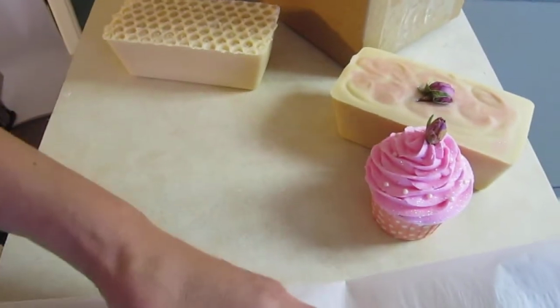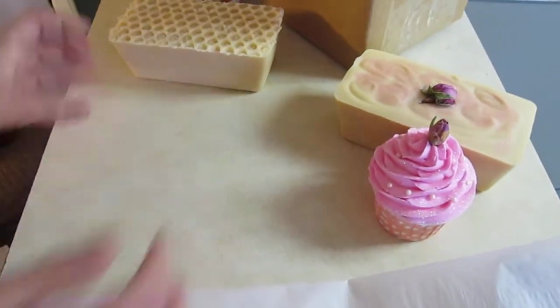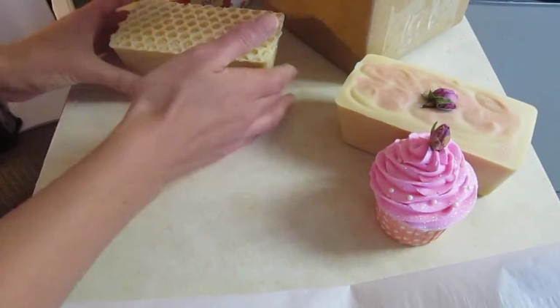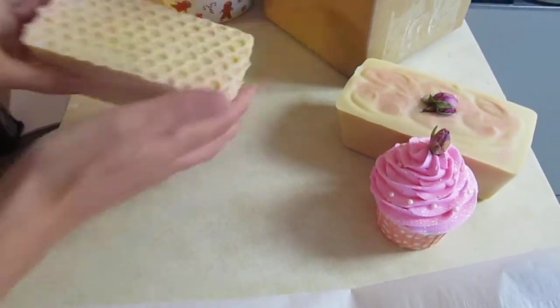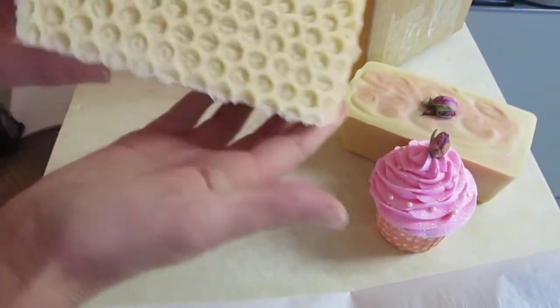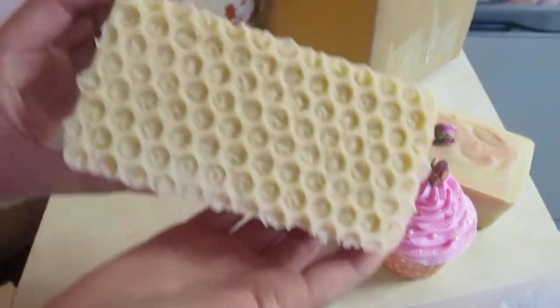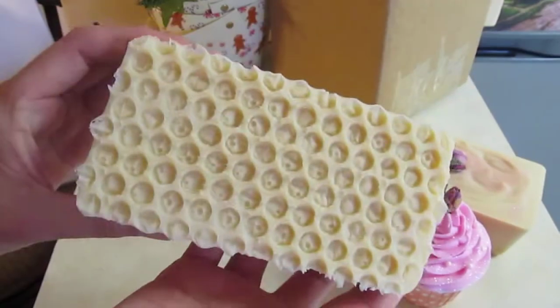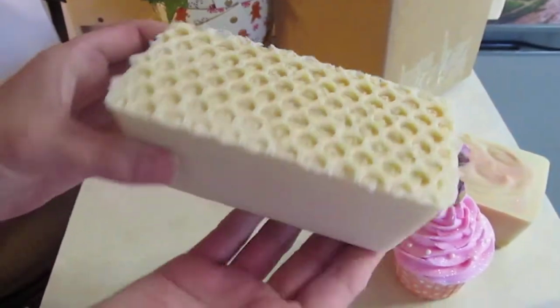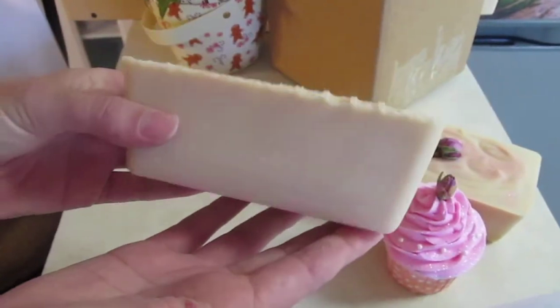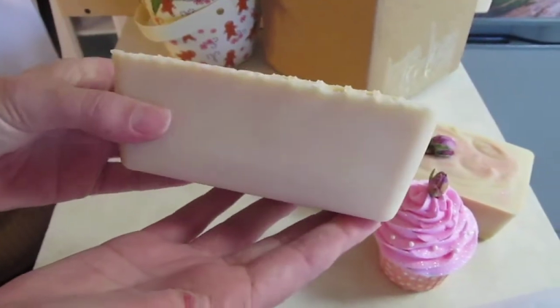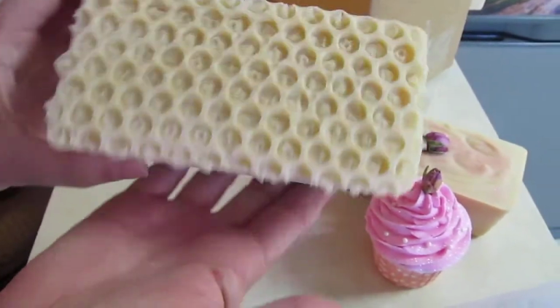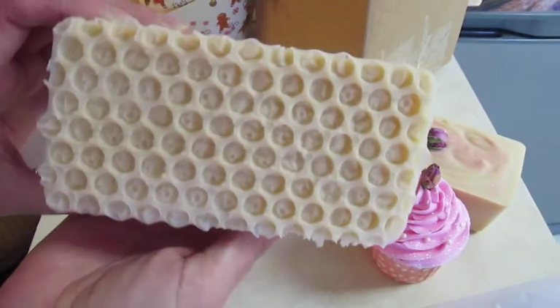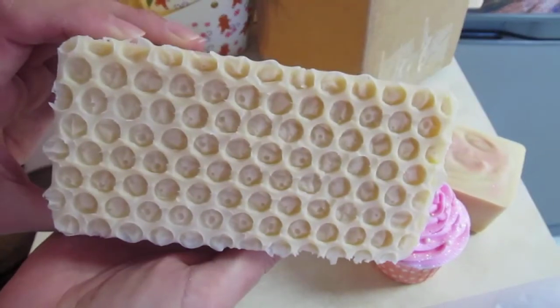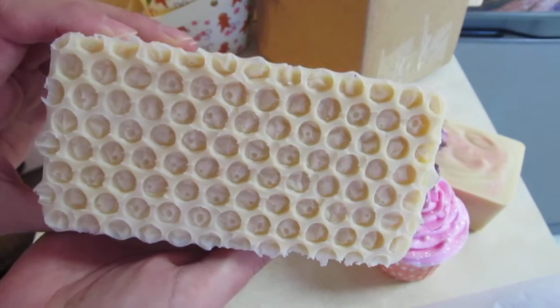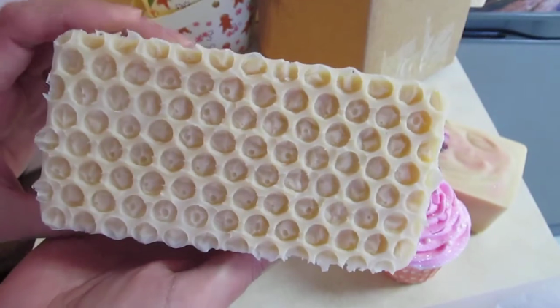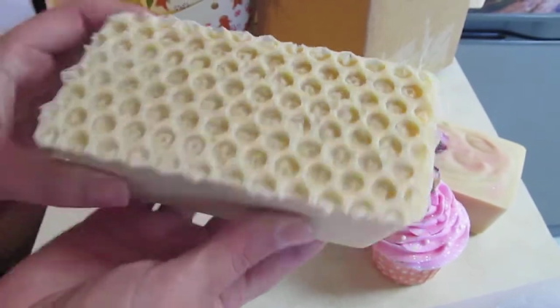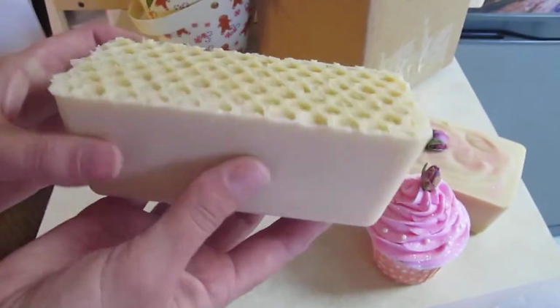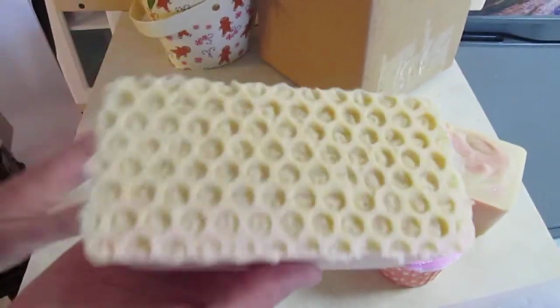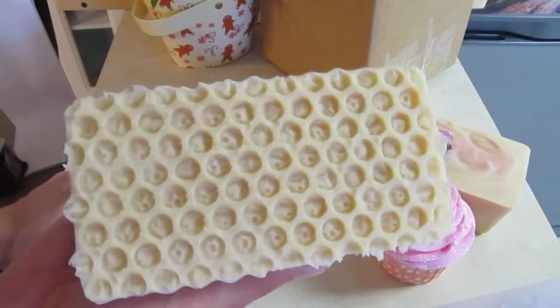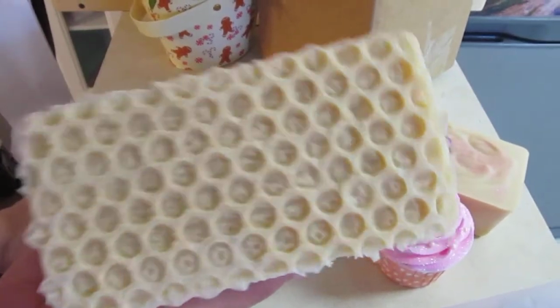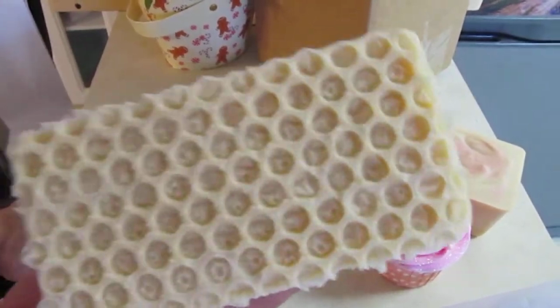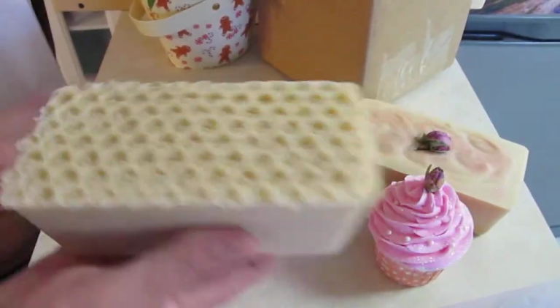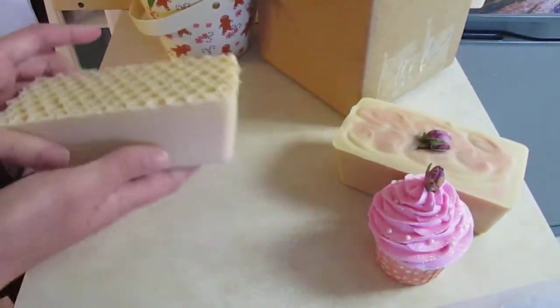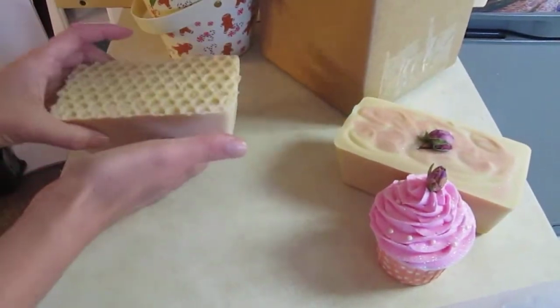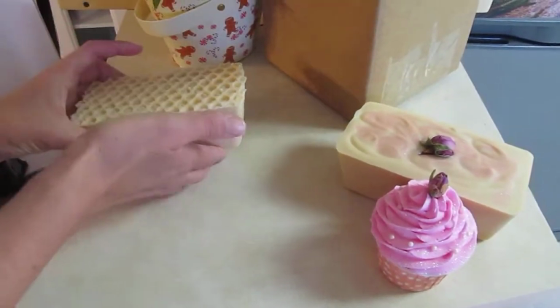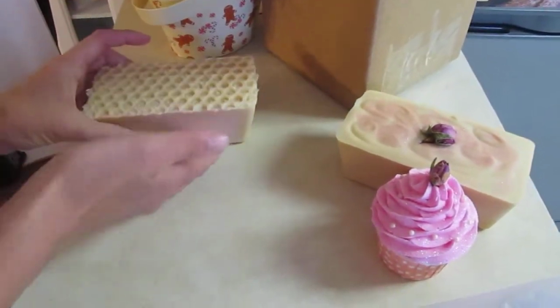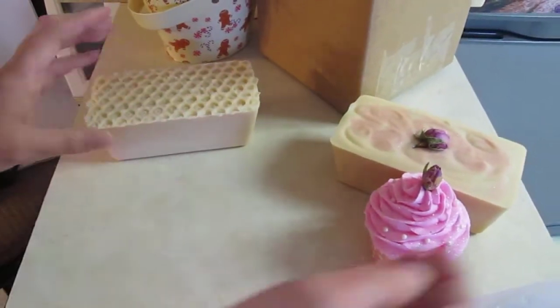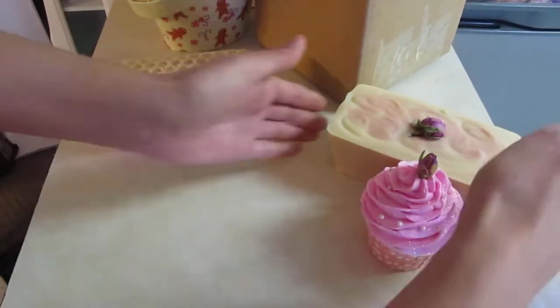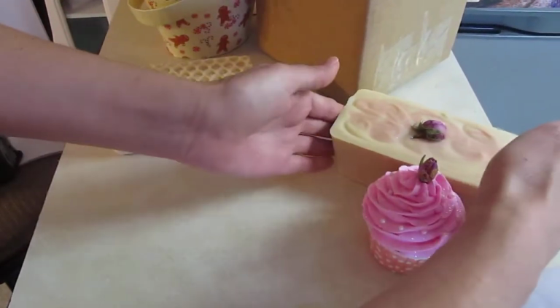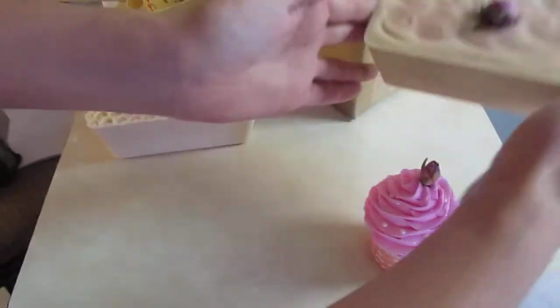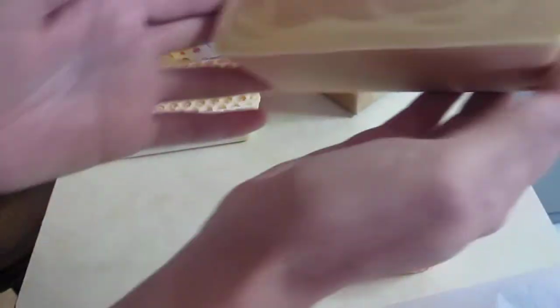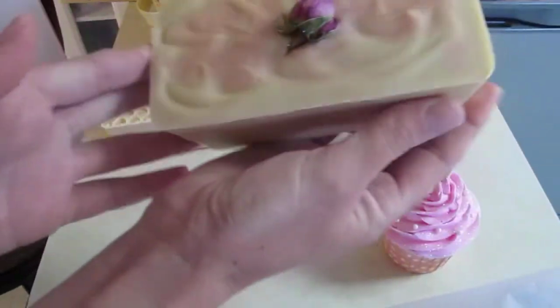Then I have the Honey Bunch, which we're just doing just like how the bar is — the Honey Bunch. That's the honey one. And then I have the new one, which is the Rose Jam.